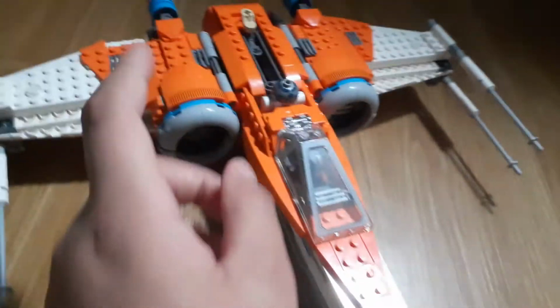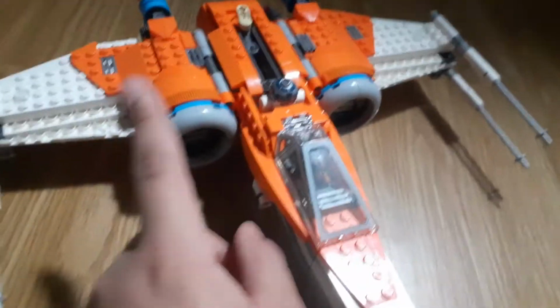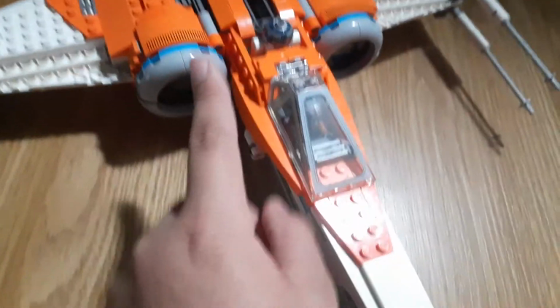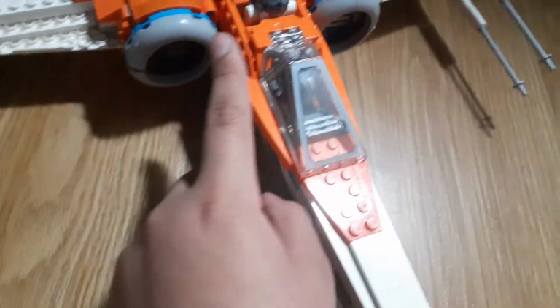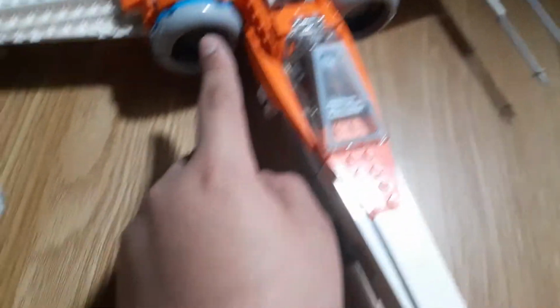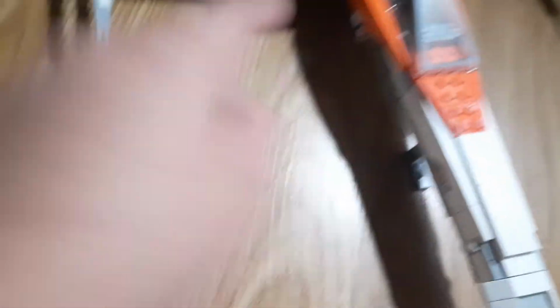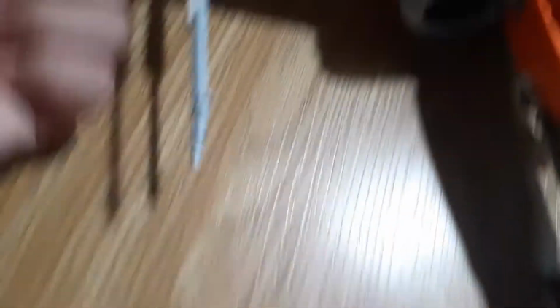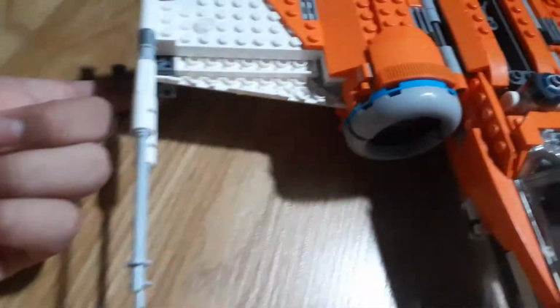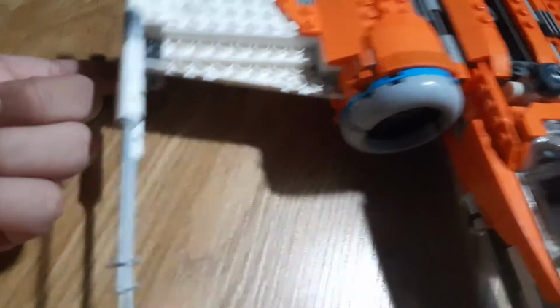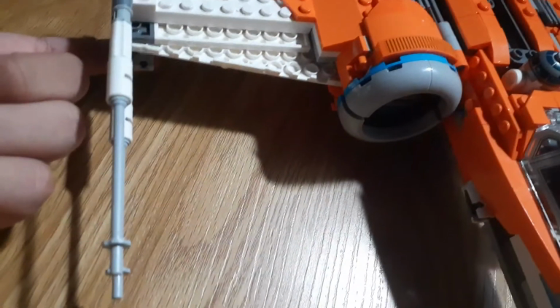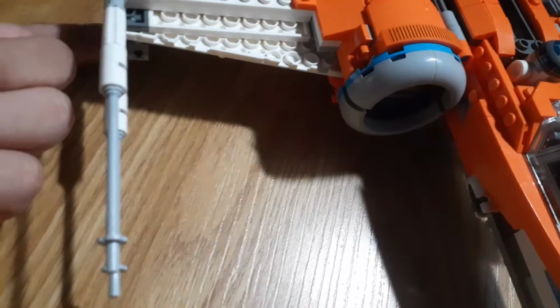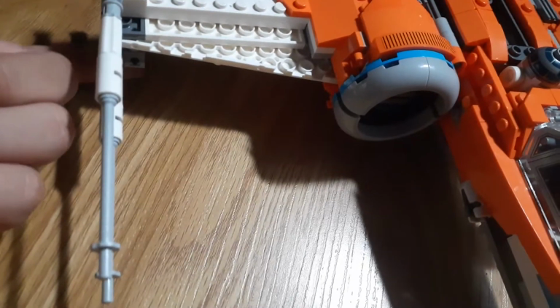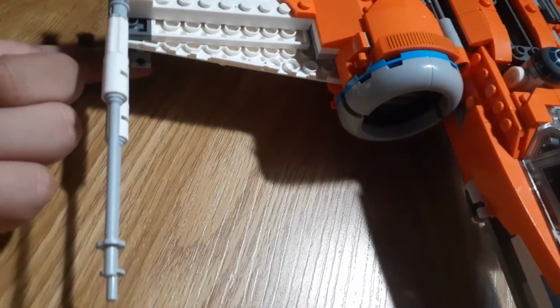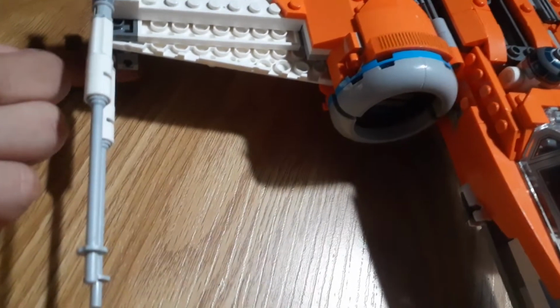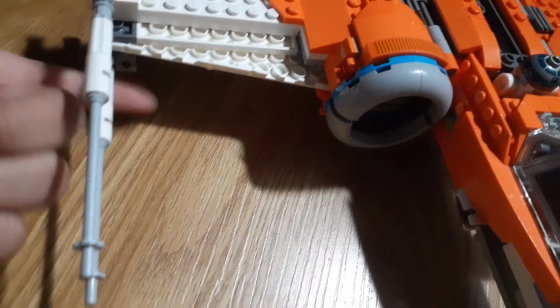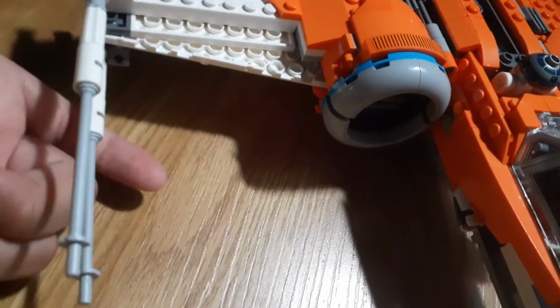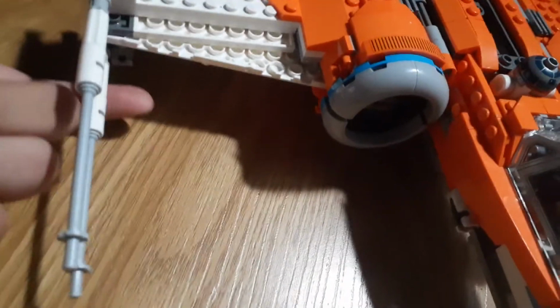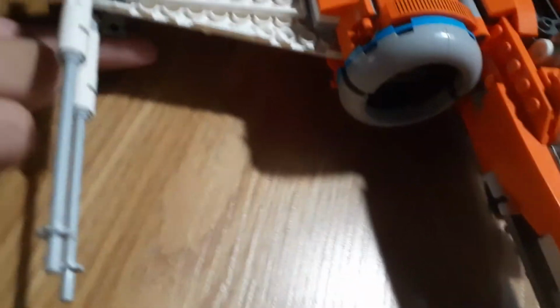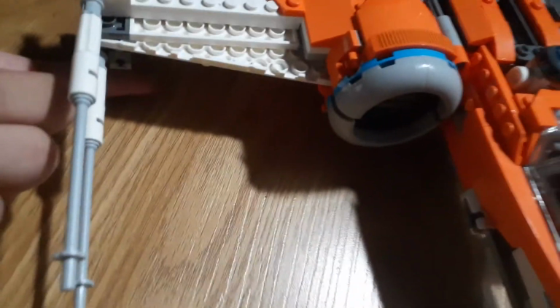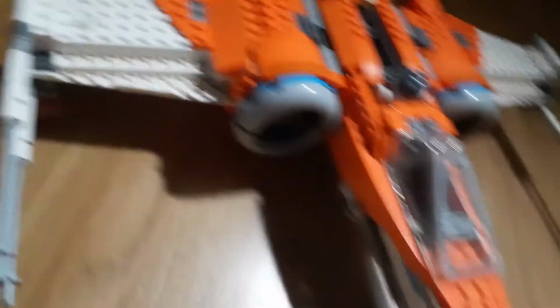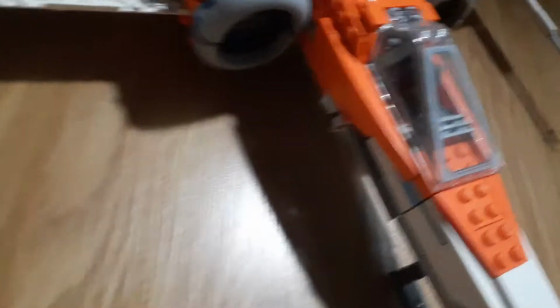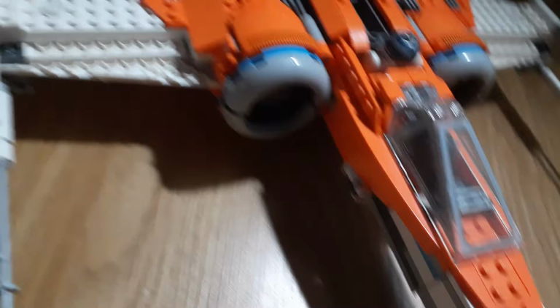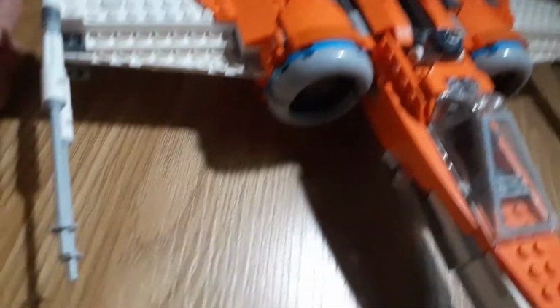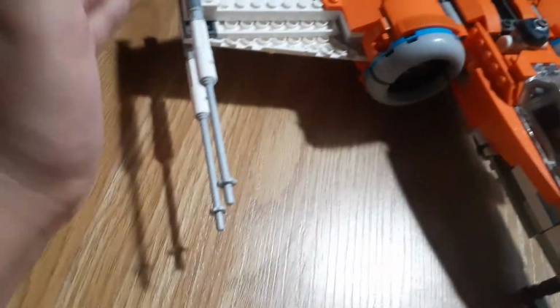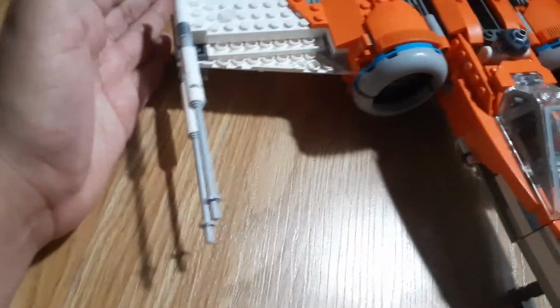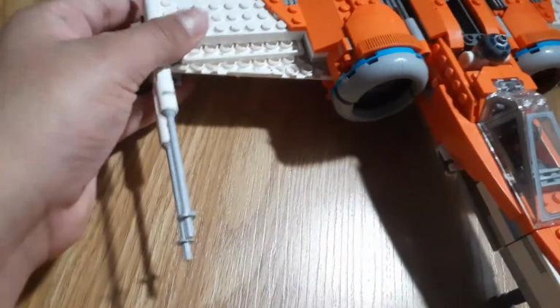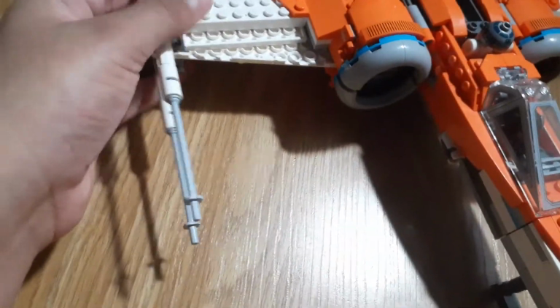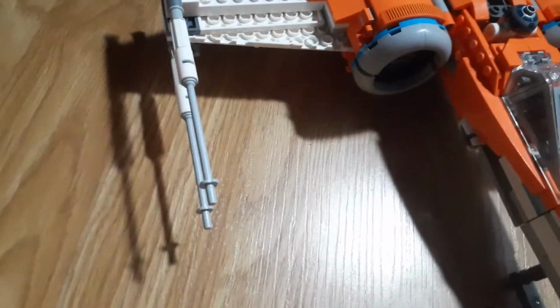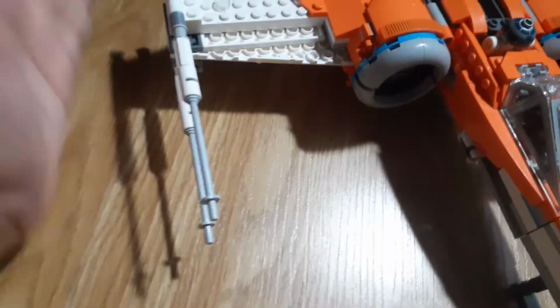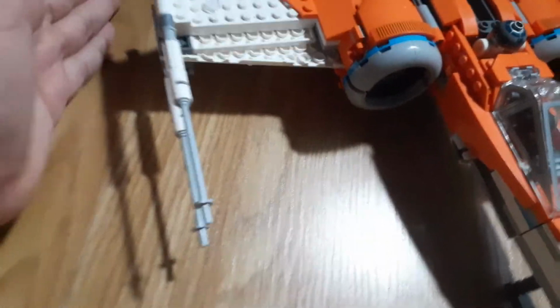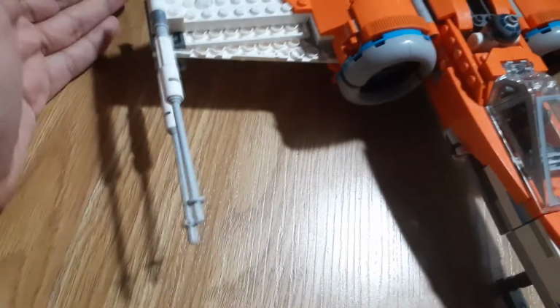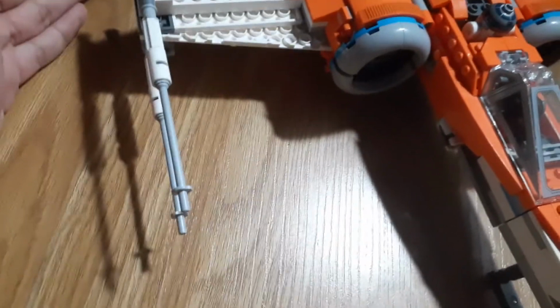My only criticism about this set is the spring-loaded shooters right here. They're really, really easy to shoot off by accident or when you don't want them to. Lego, if you would have changed that, I would really appreciate it.